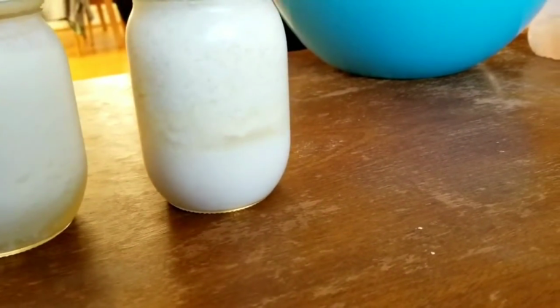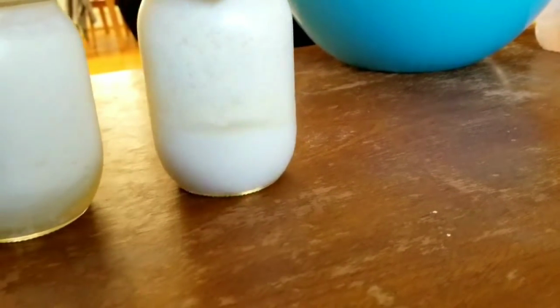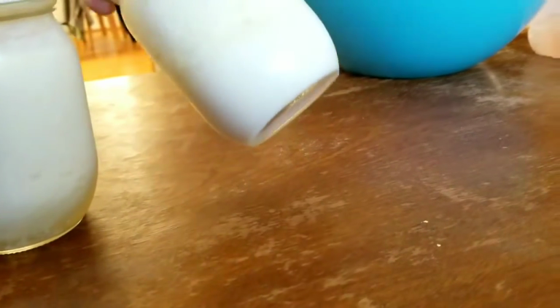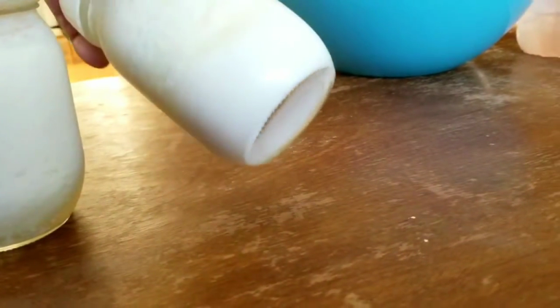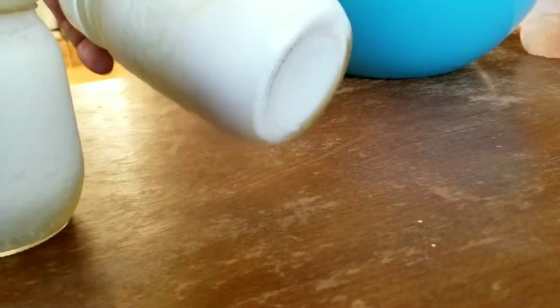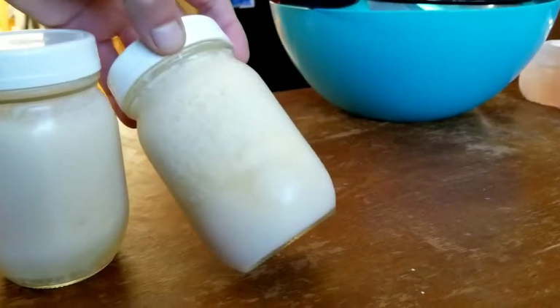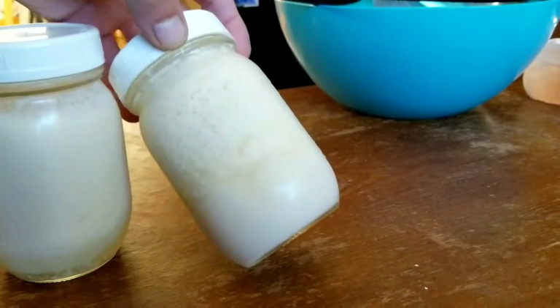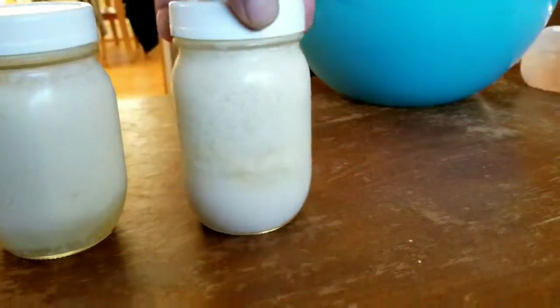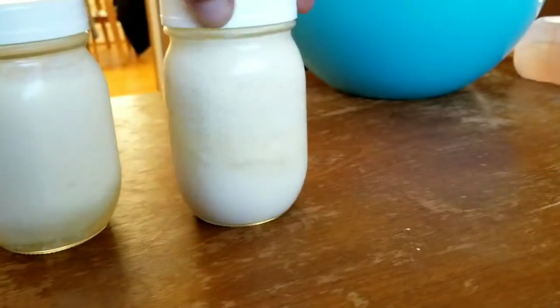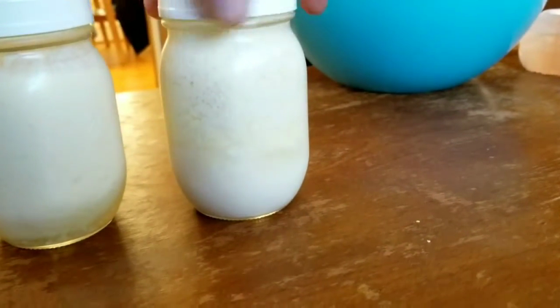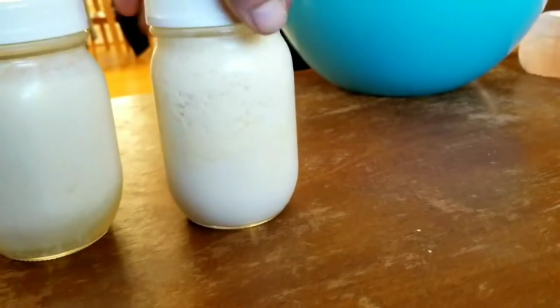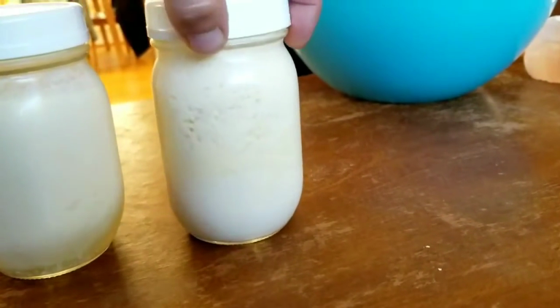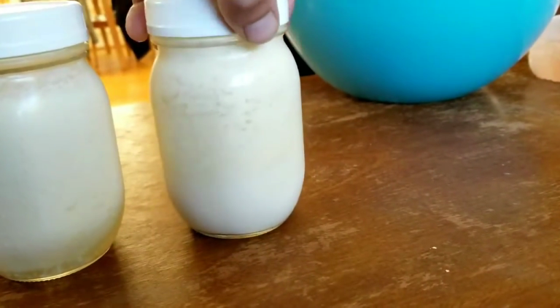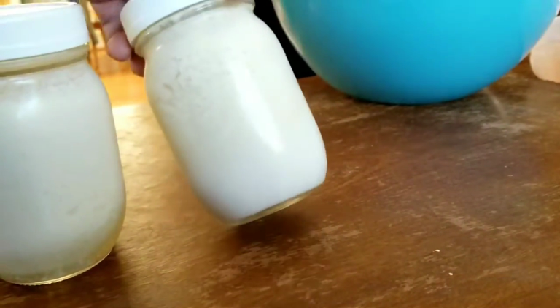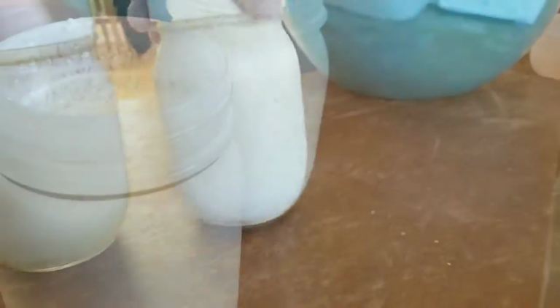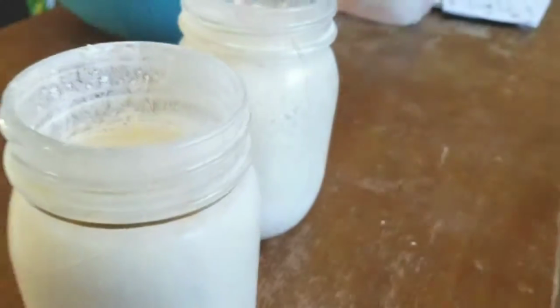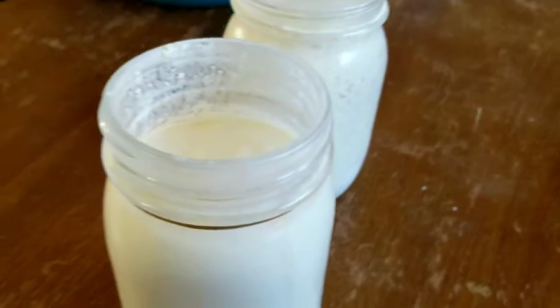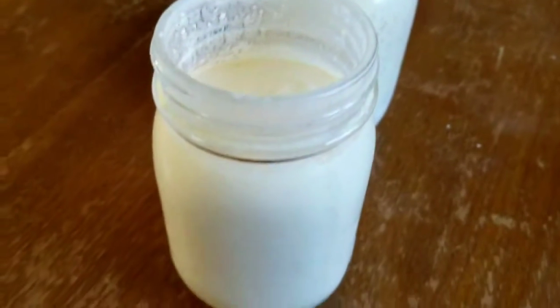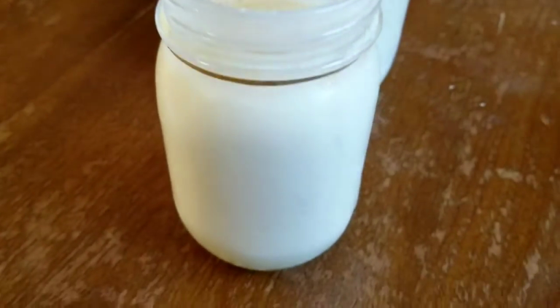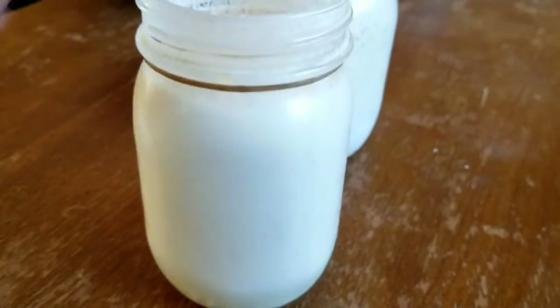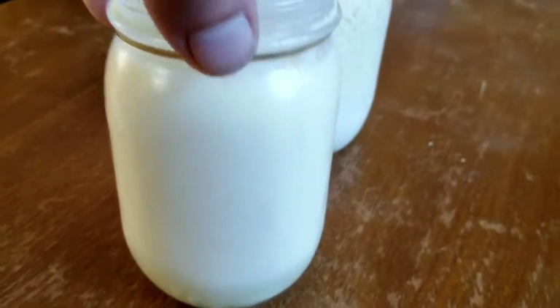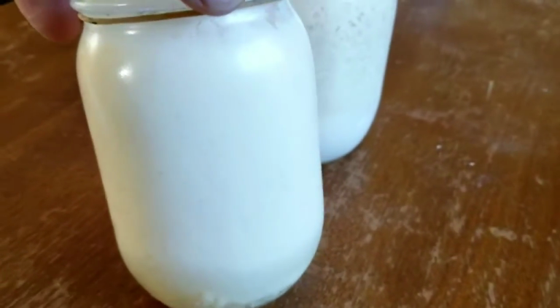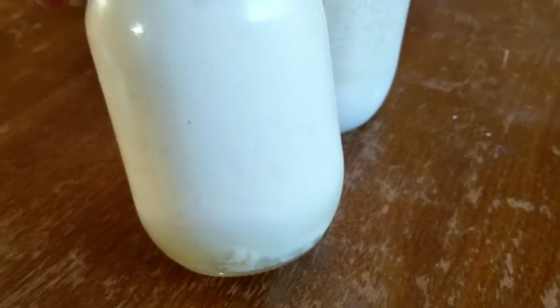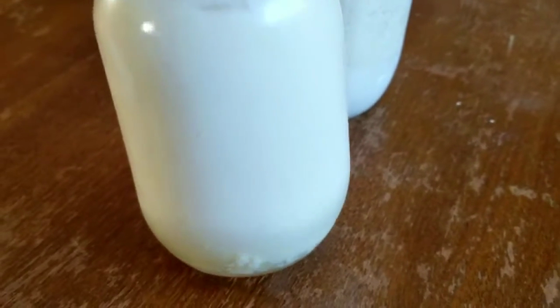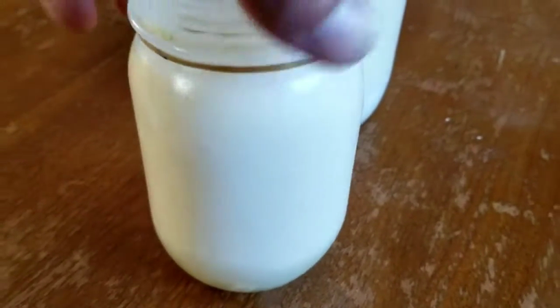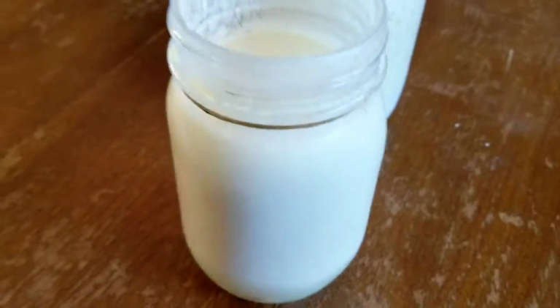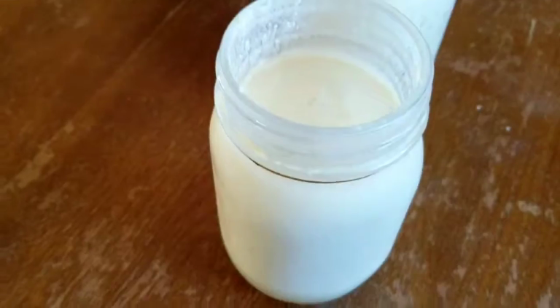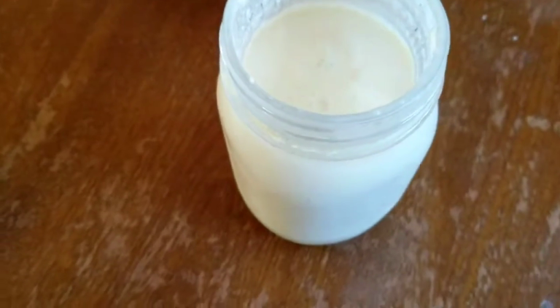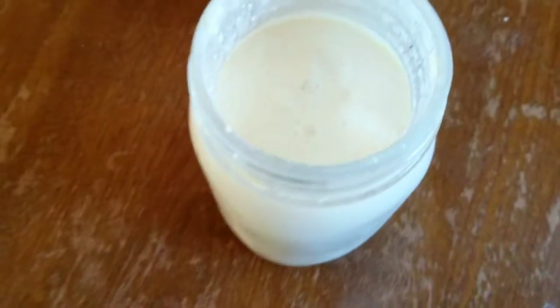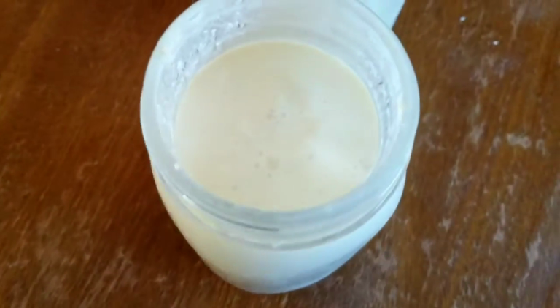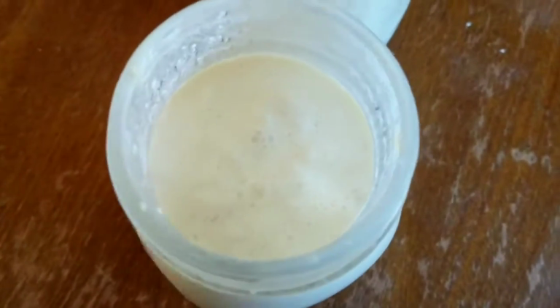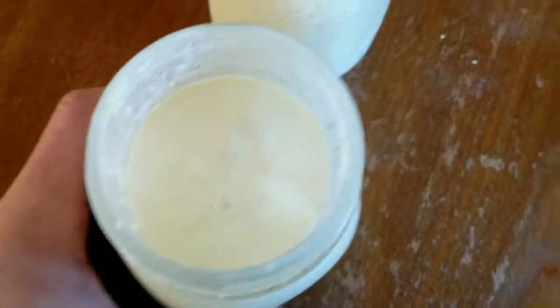As you can see, the bottom is liquidy, which is fine. This one I shook up basically after a four hour ferment — I shook this one up before I went to the fridge.